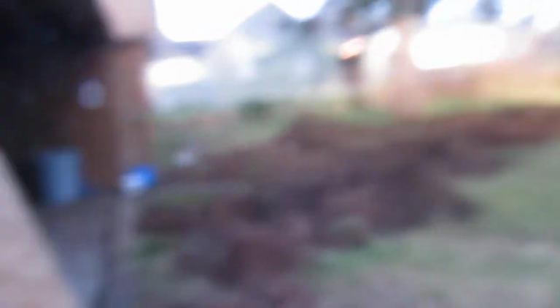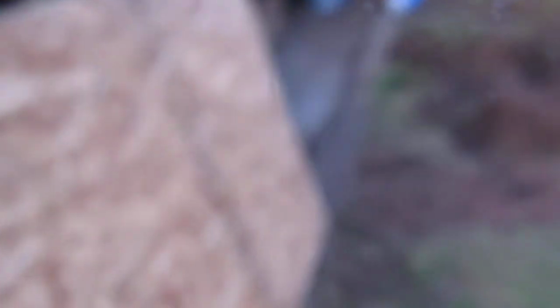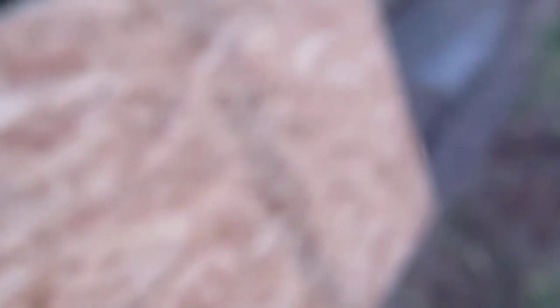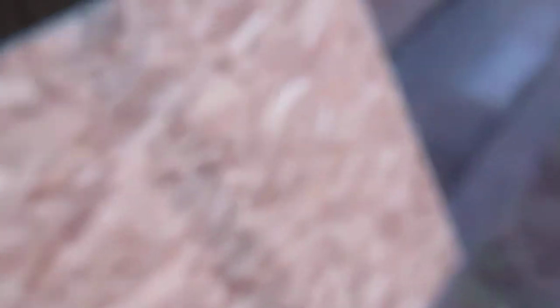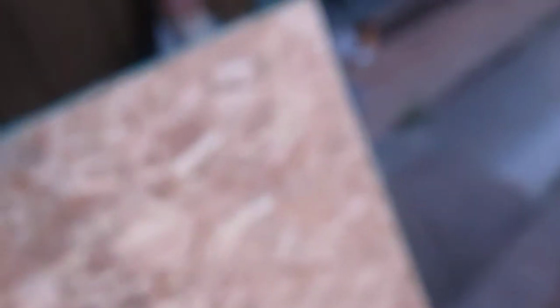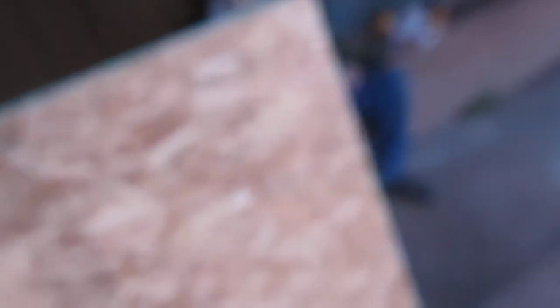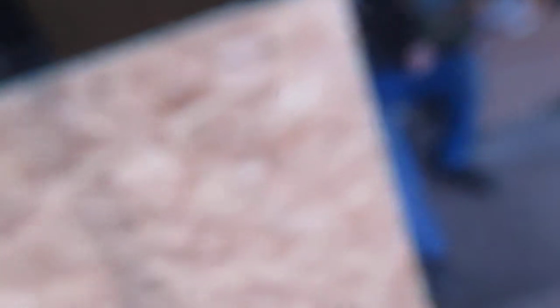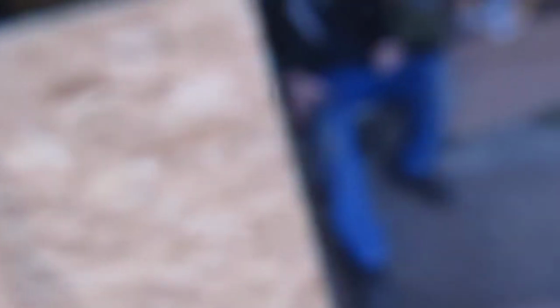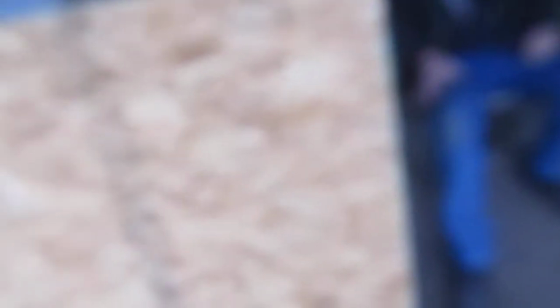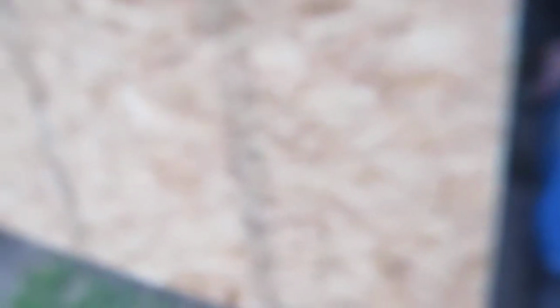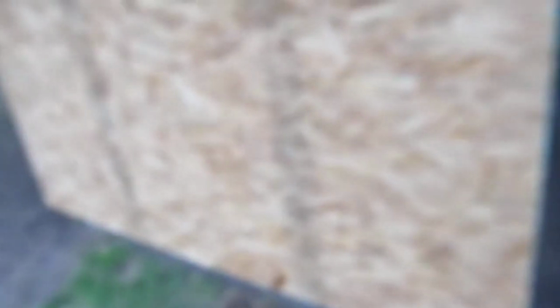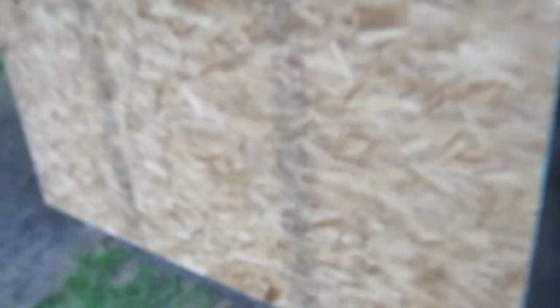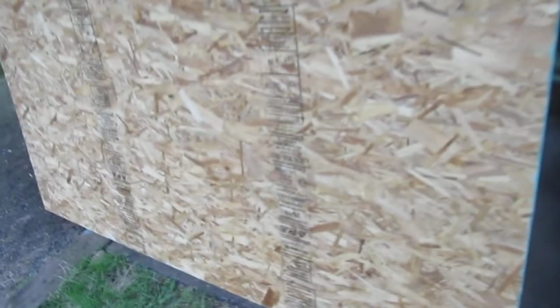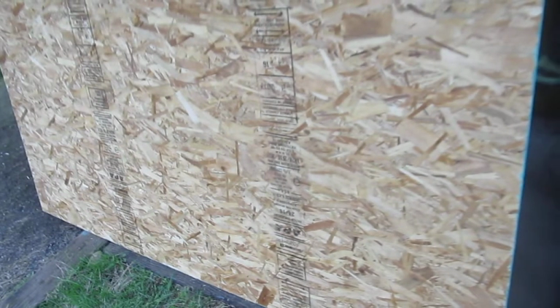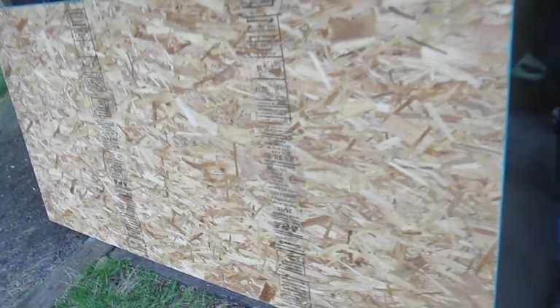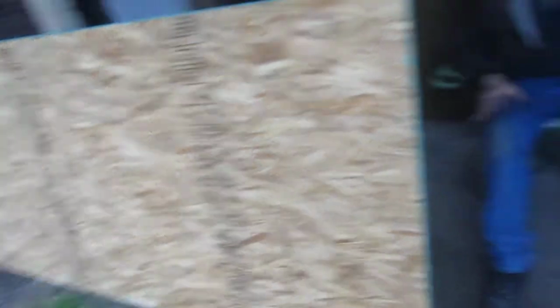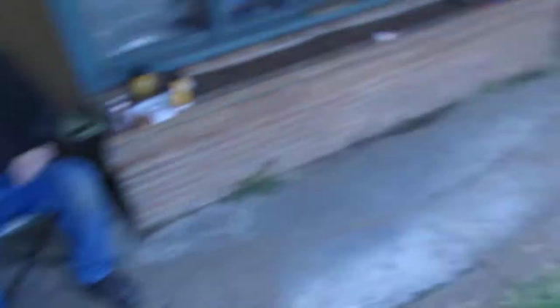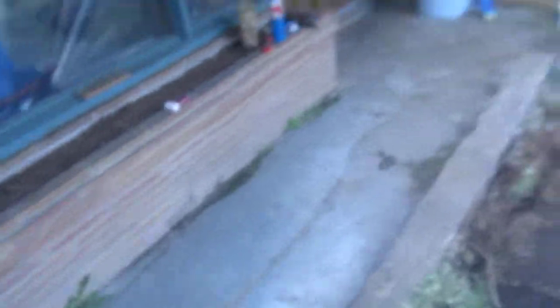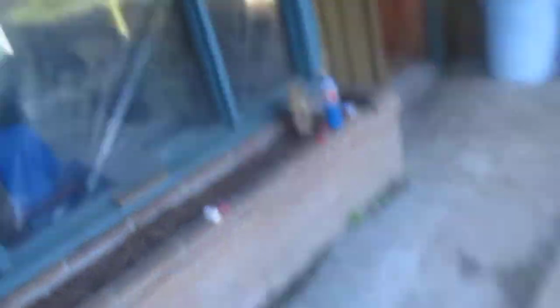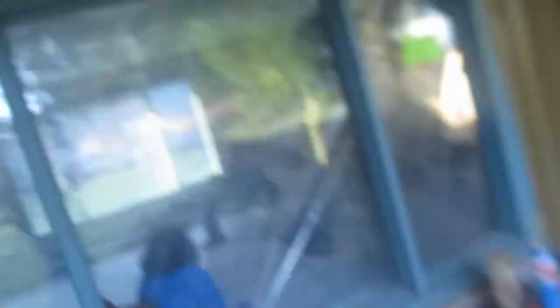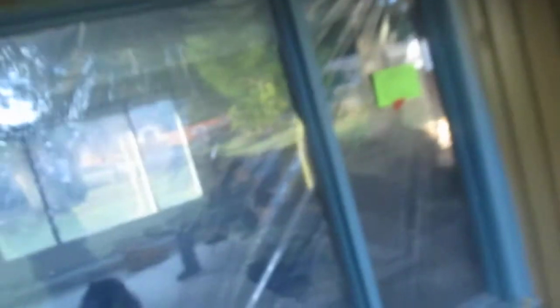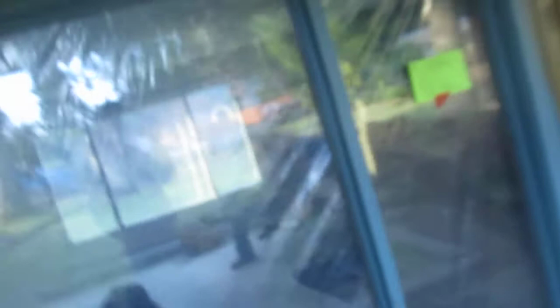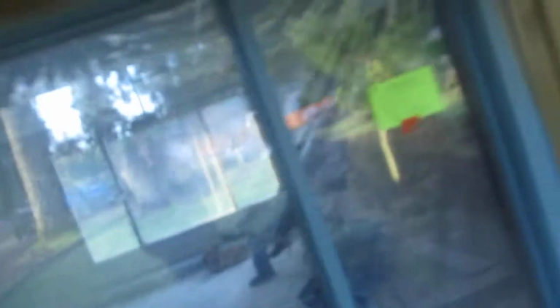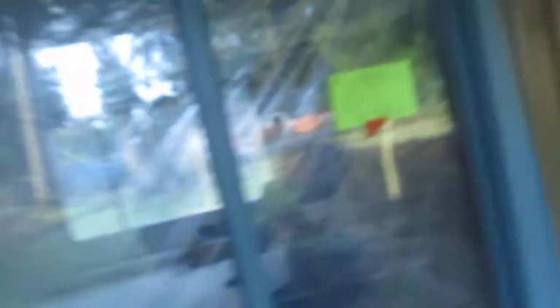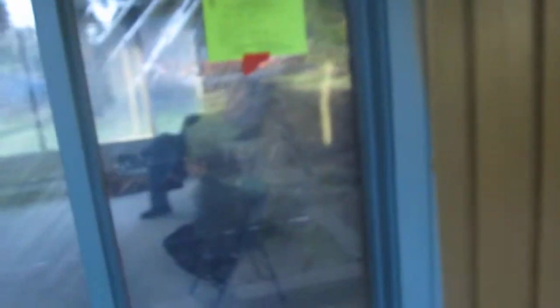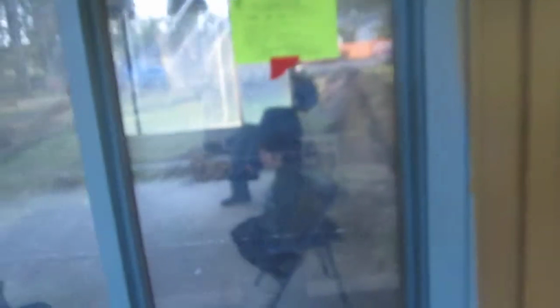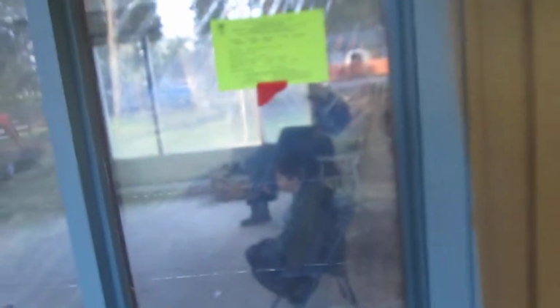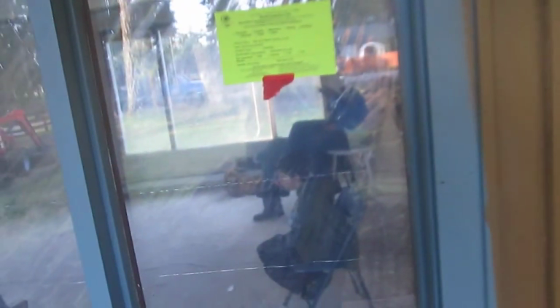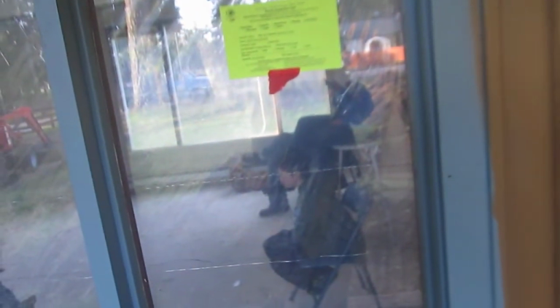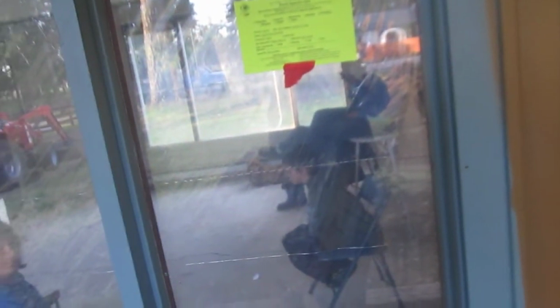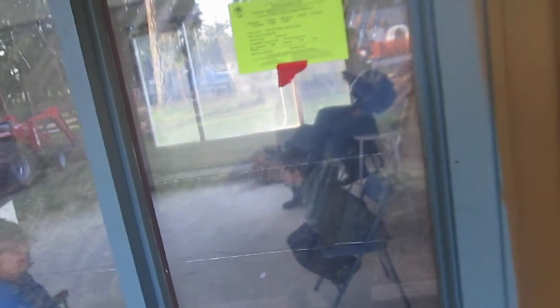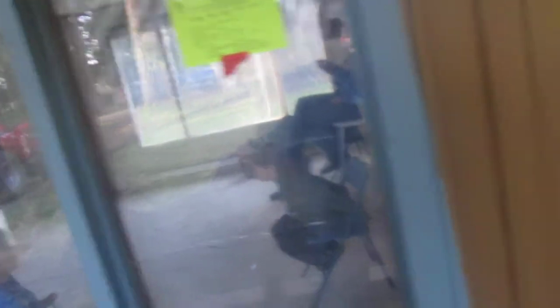Been laying some flooring down. There's some wafer board right there. Some wafer board. Windows are all taped up, getting ready to be spackled.